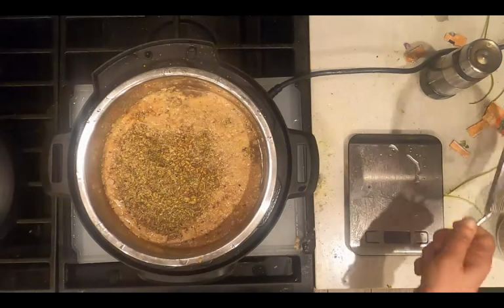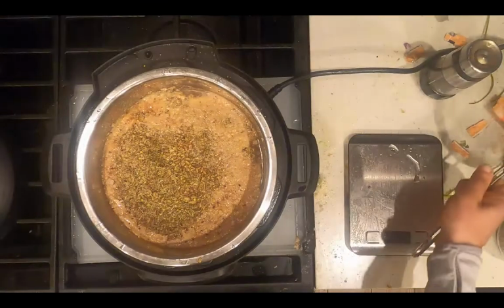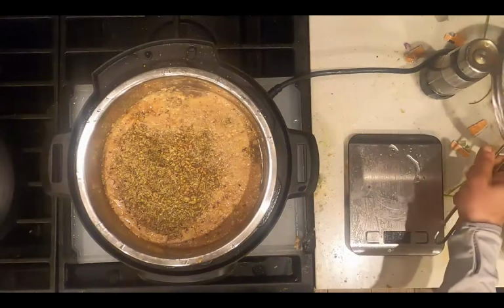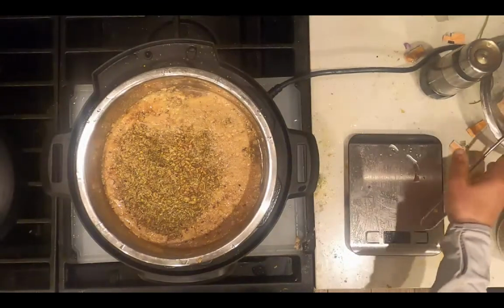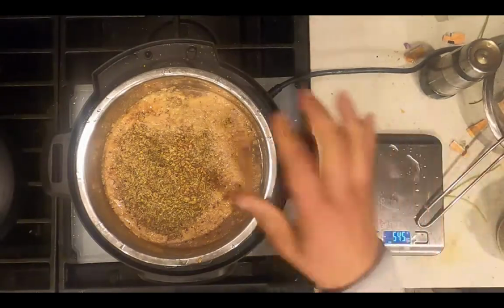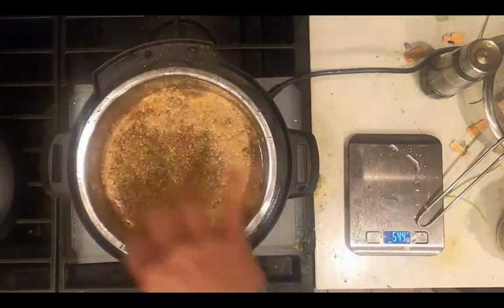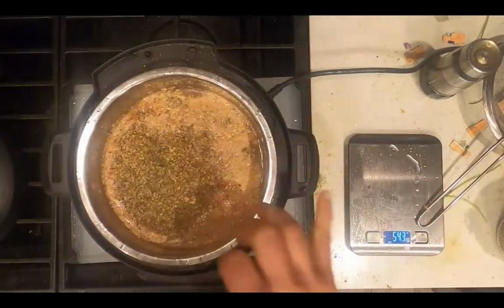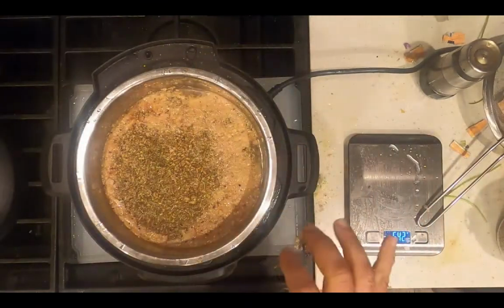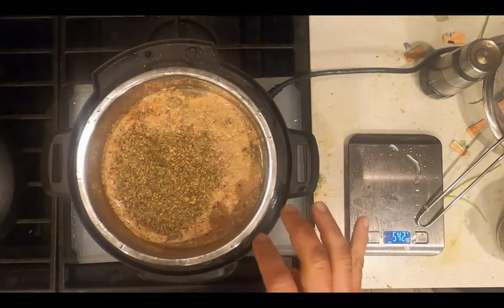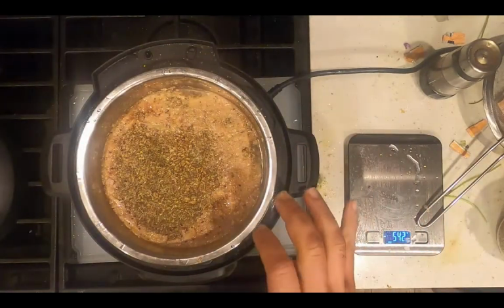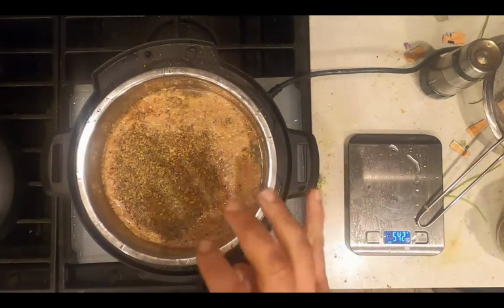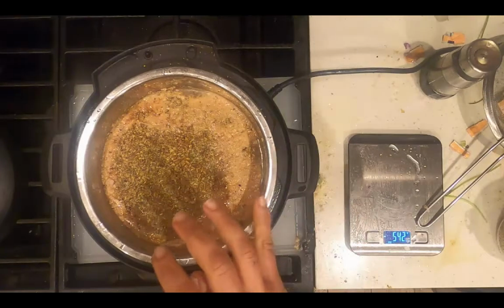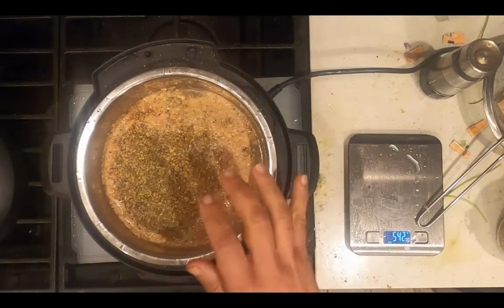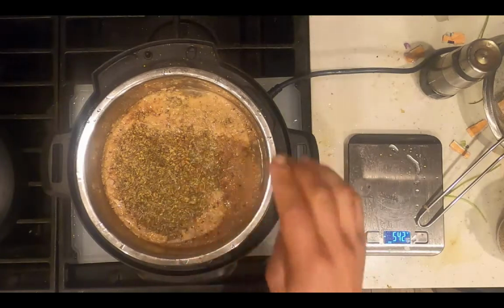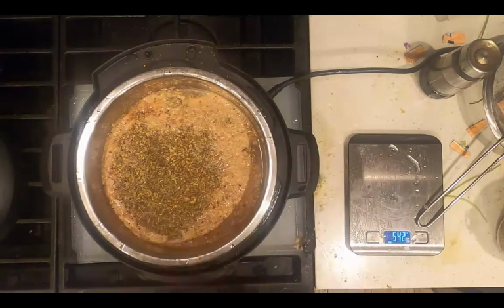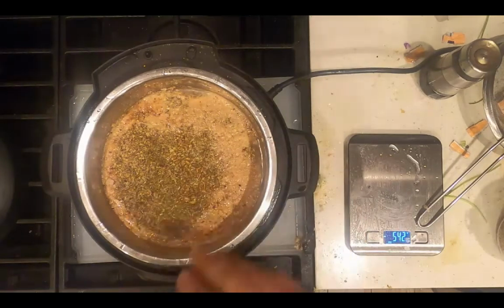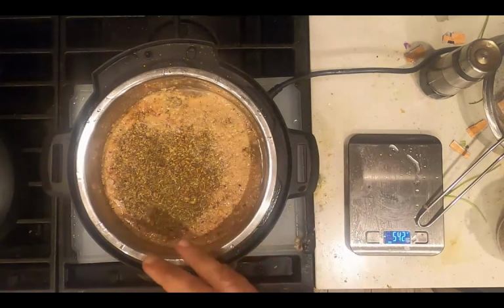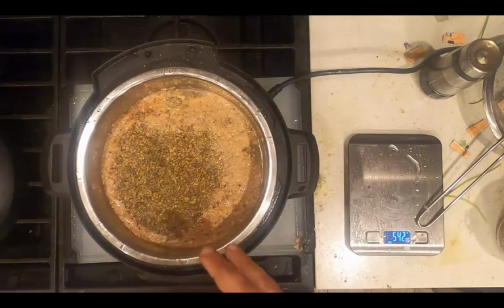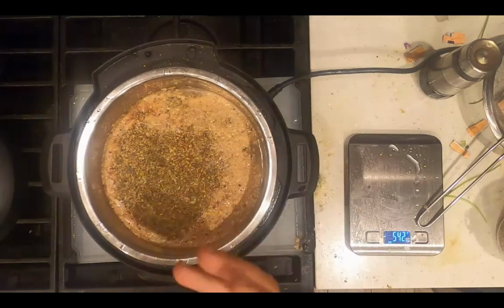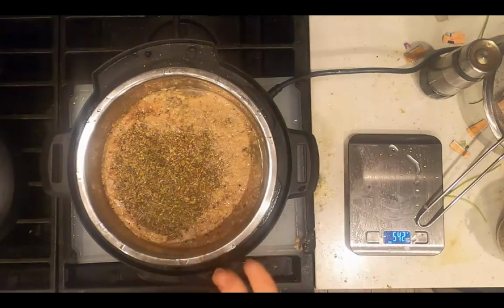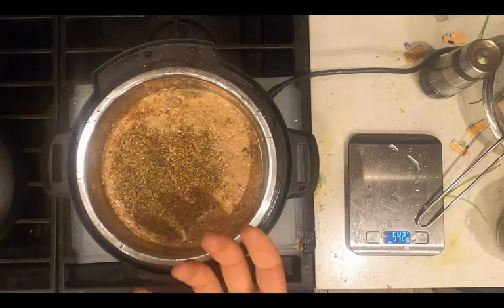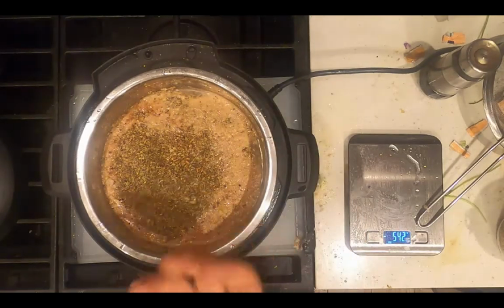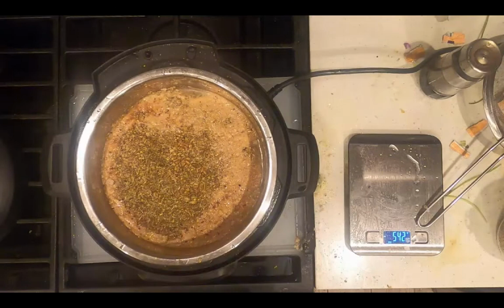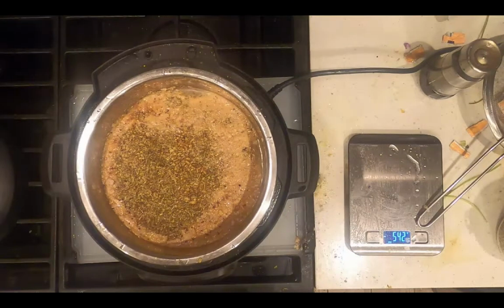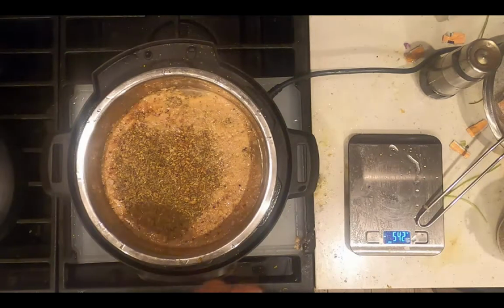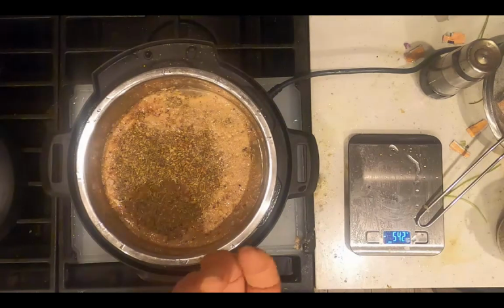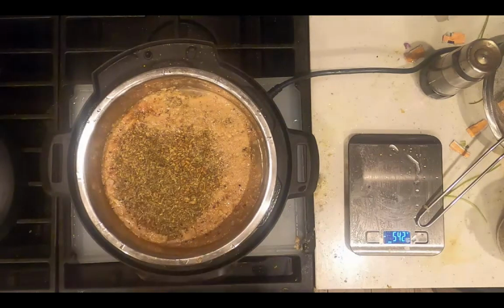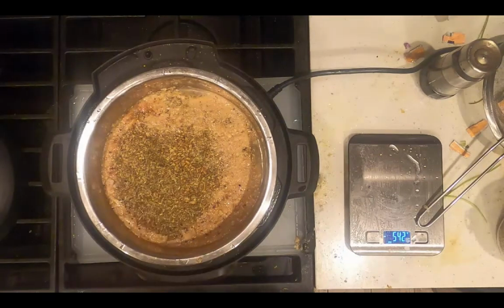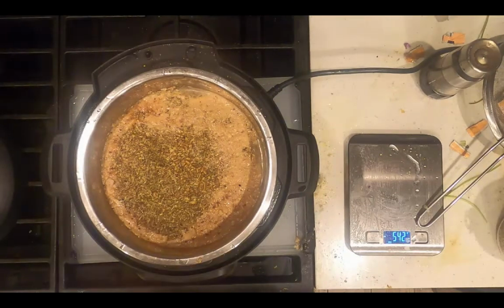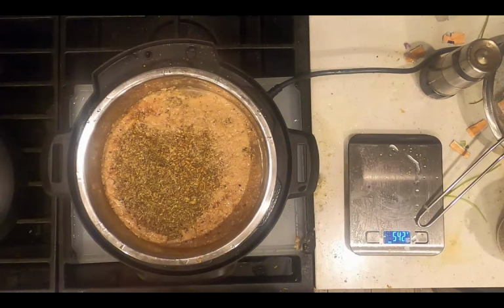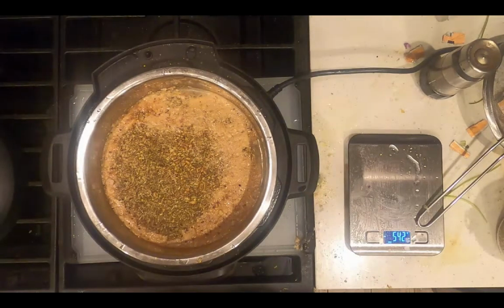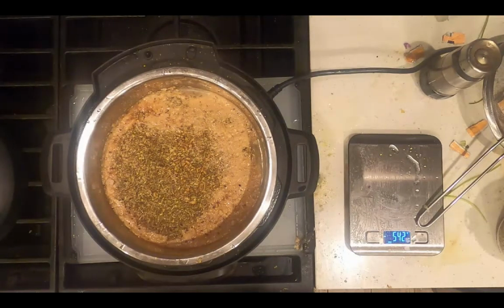It takes all my willpower not to stir this up, but it prevents burning if you don't mix the ingredients. That way the drier ingredients don't sink to the bottom as easily and burn as quickly.